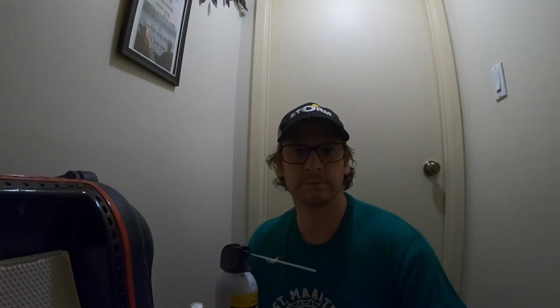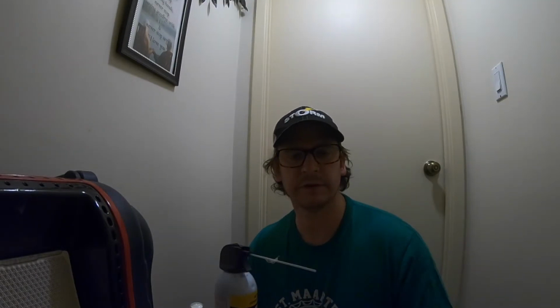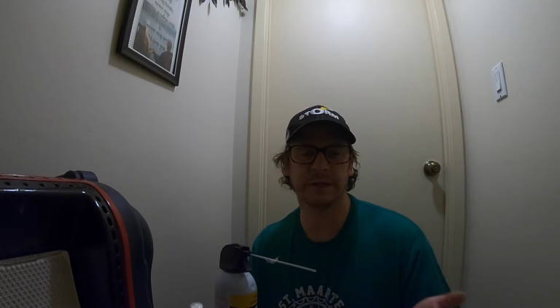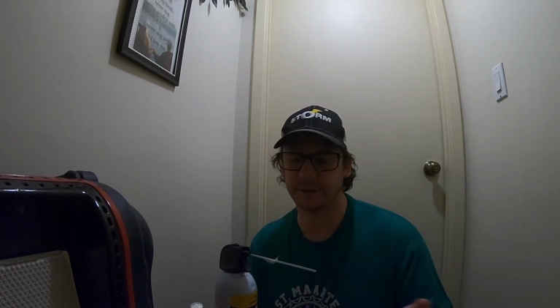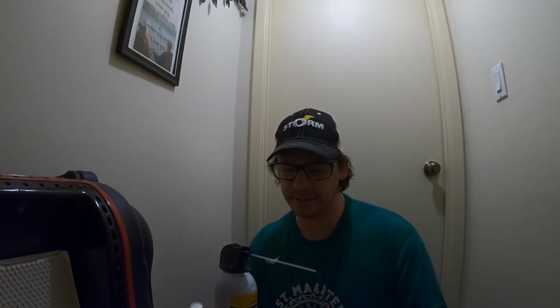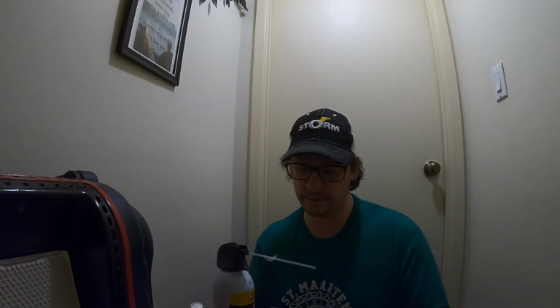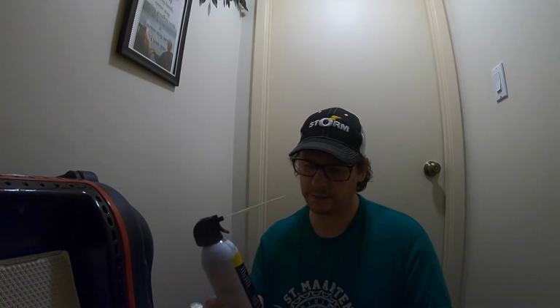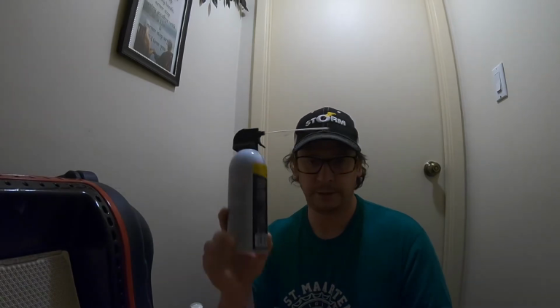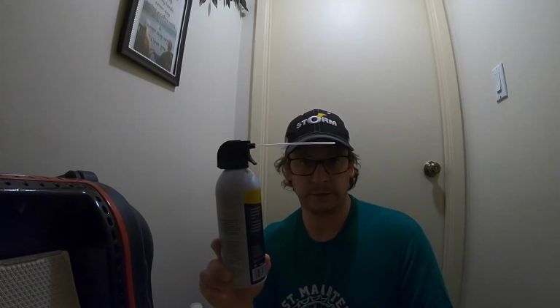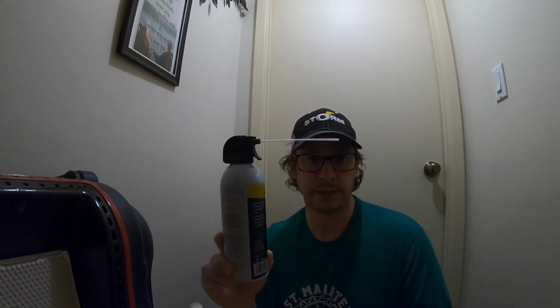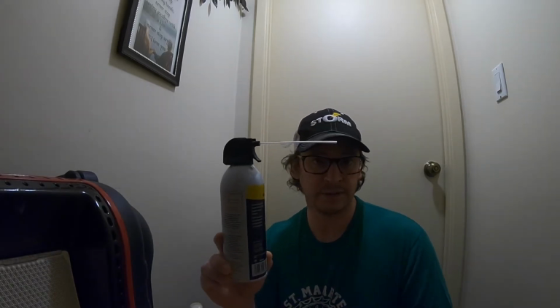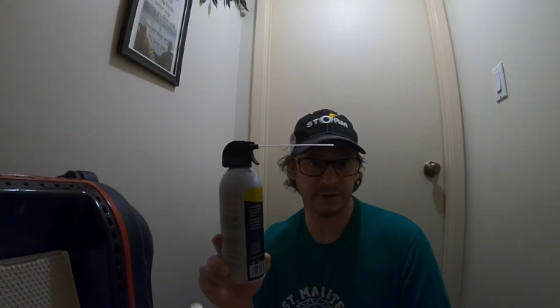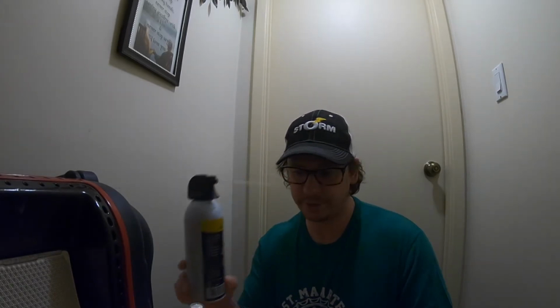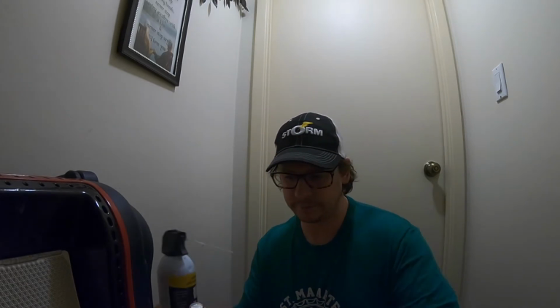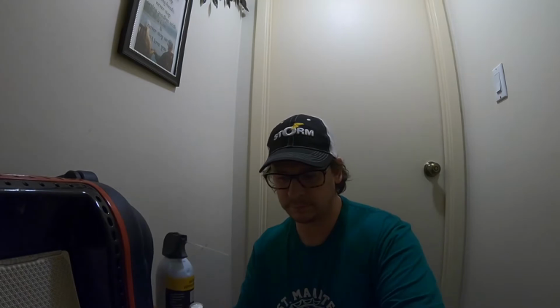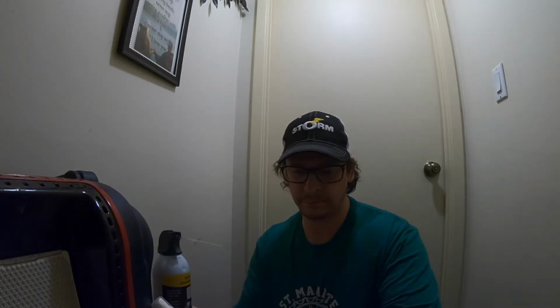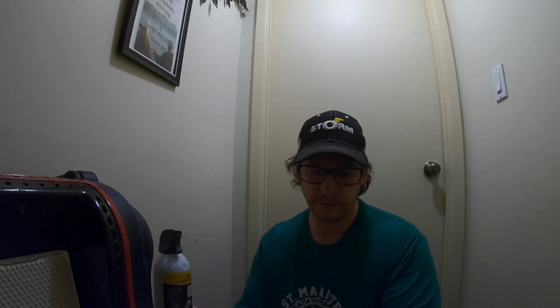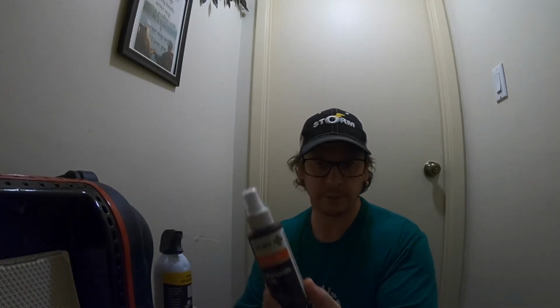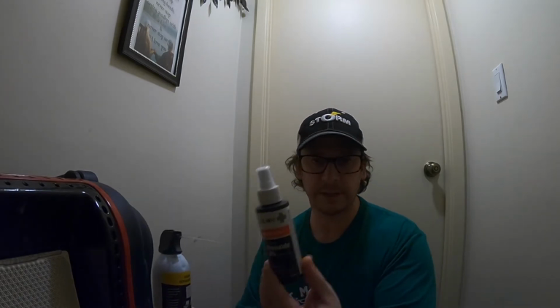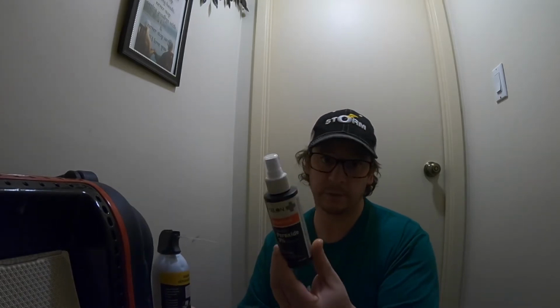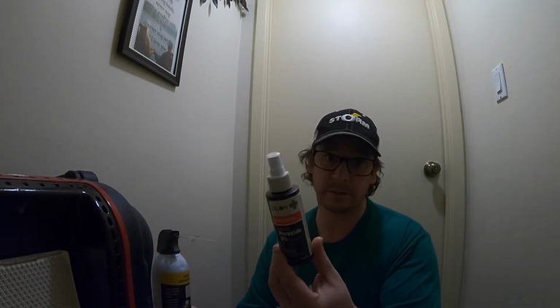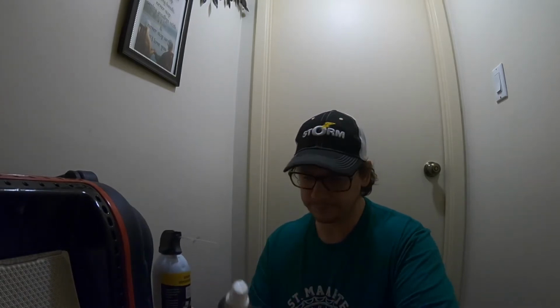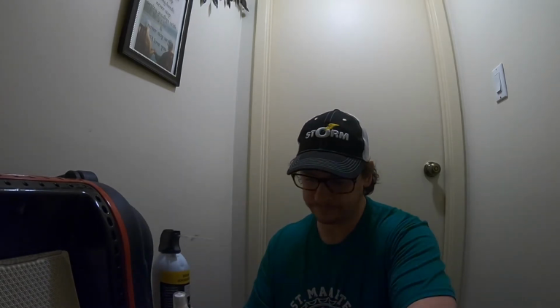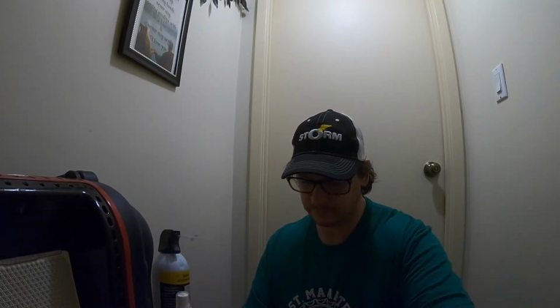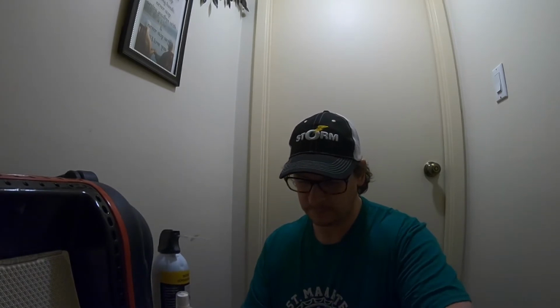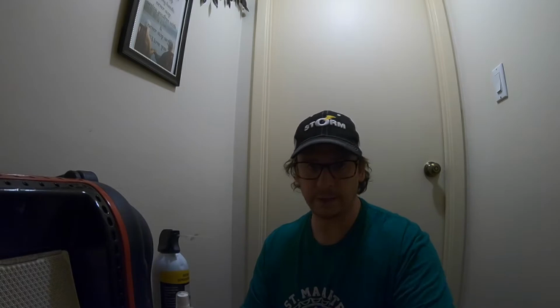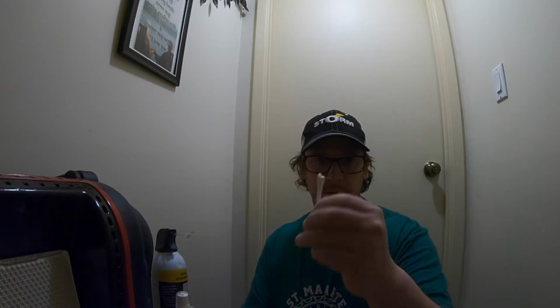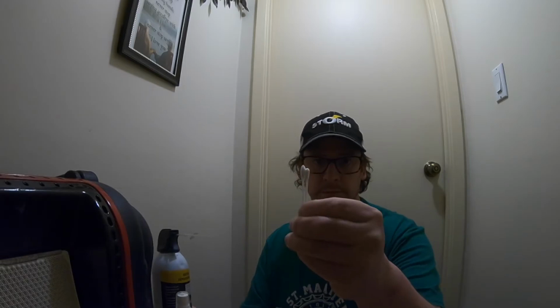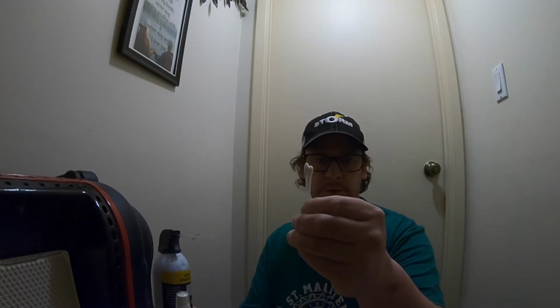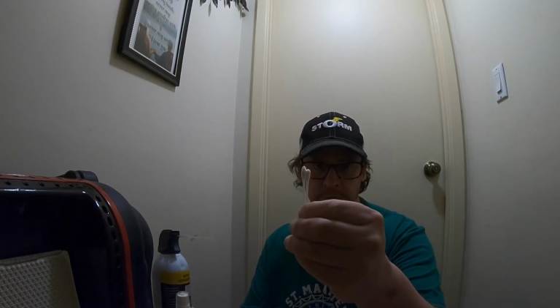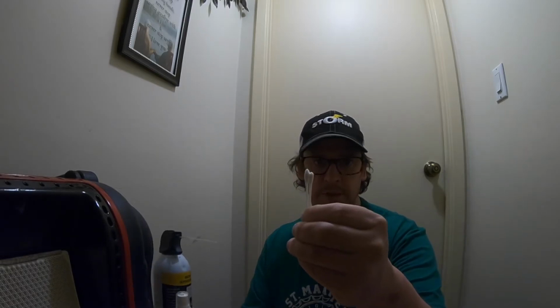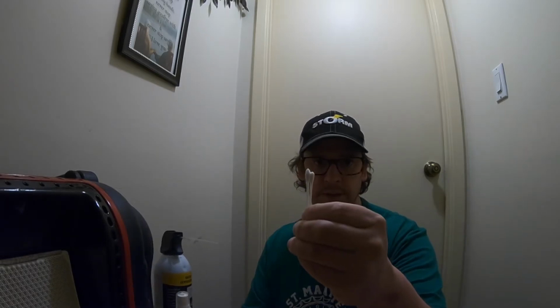The three household items you're going to need are keyboard duster for your computer, peroxide or rubbing alcohol, and cotton swabs.